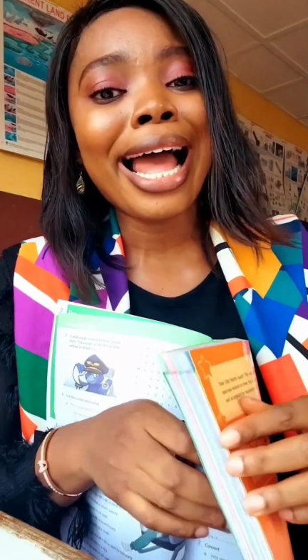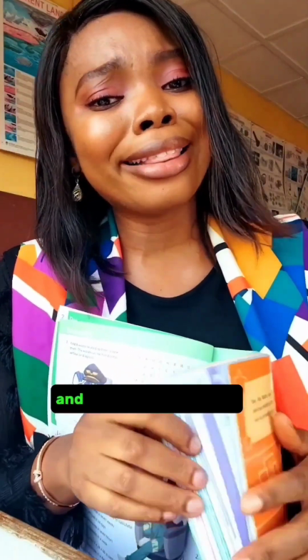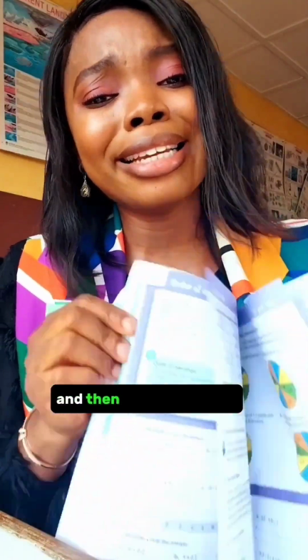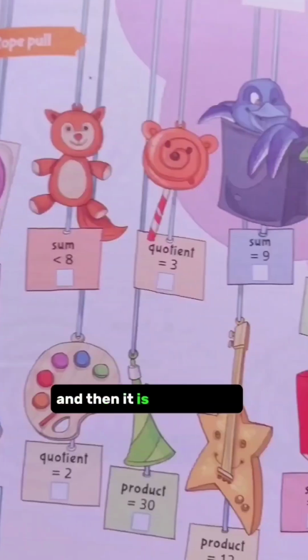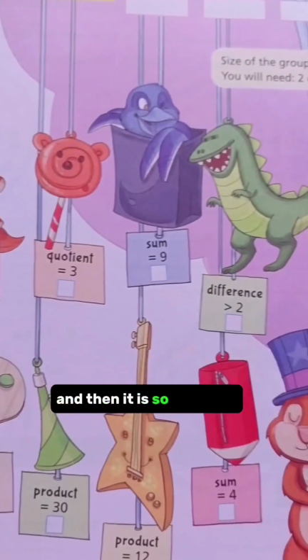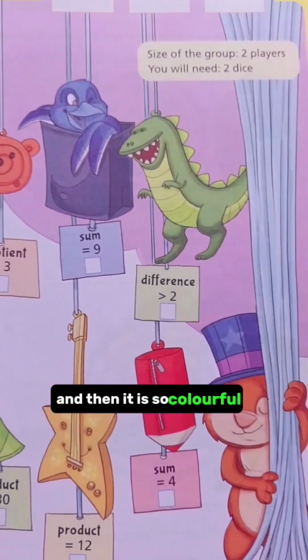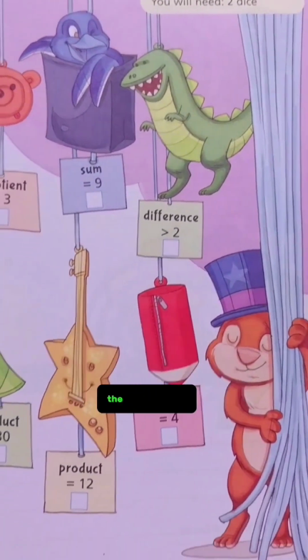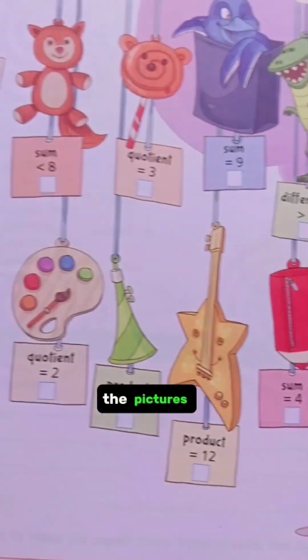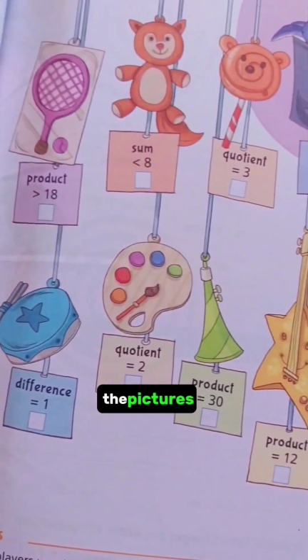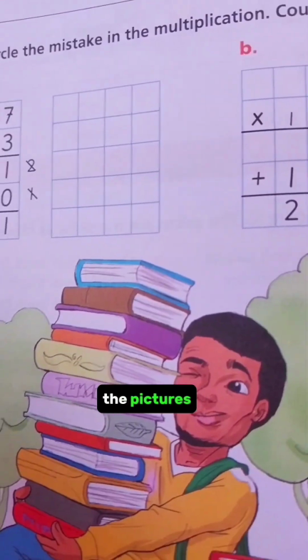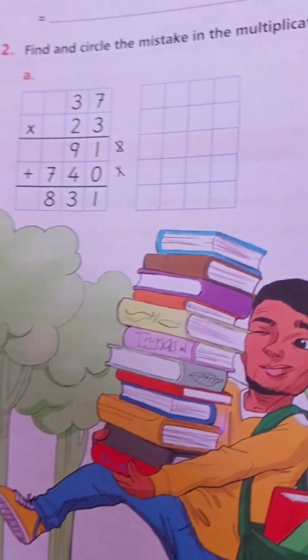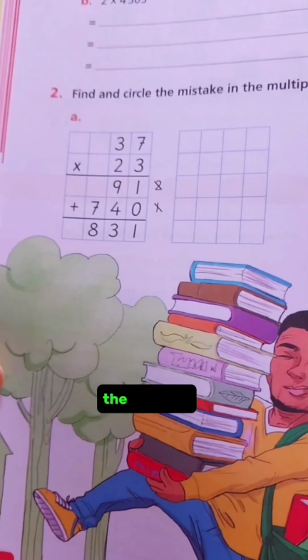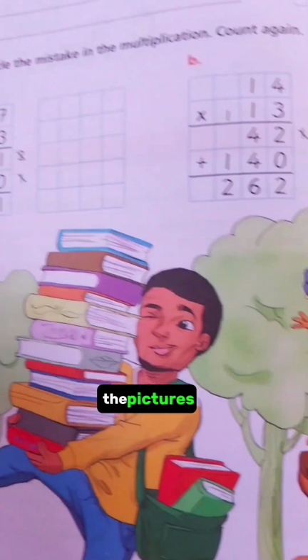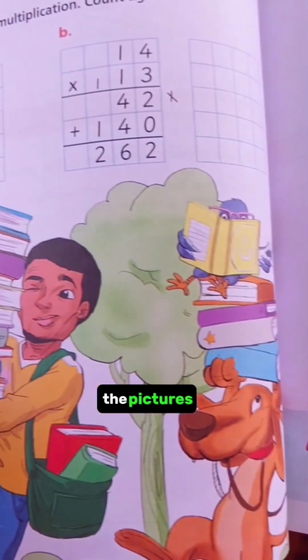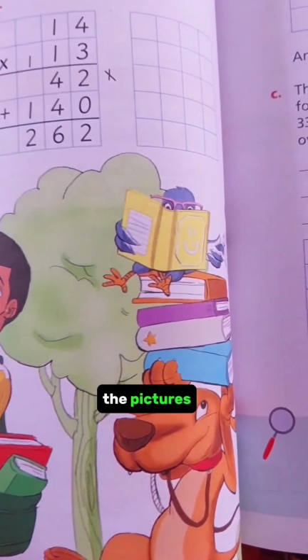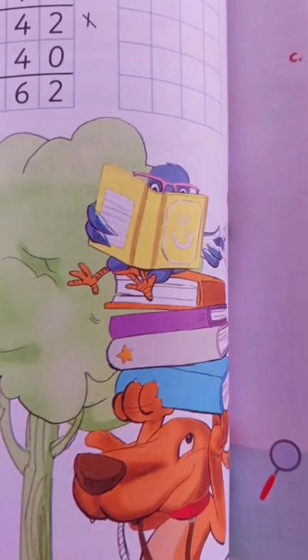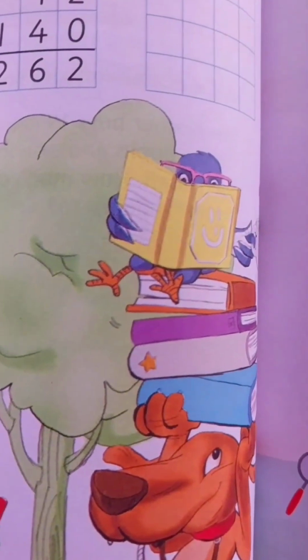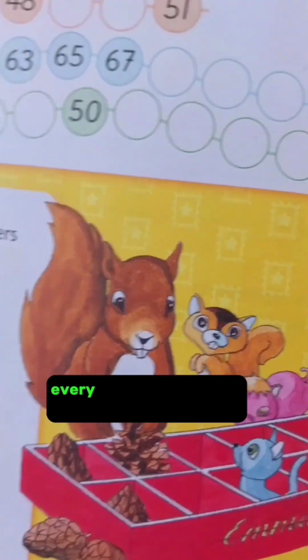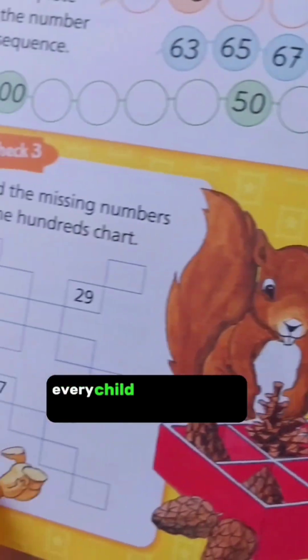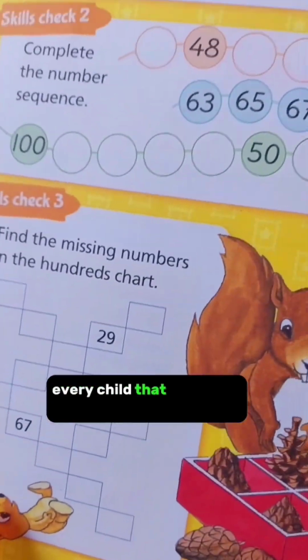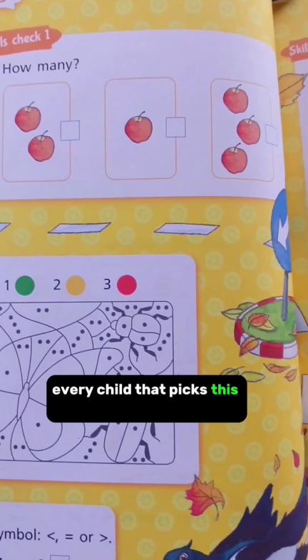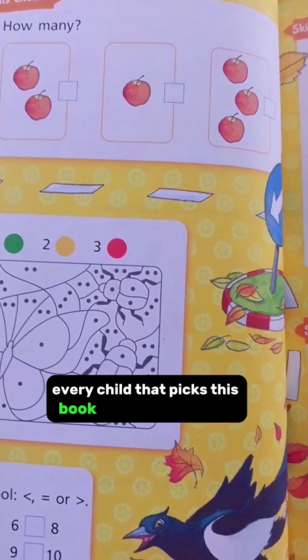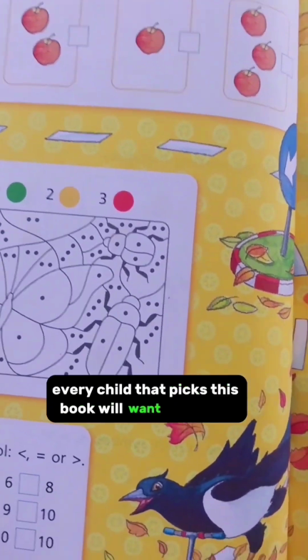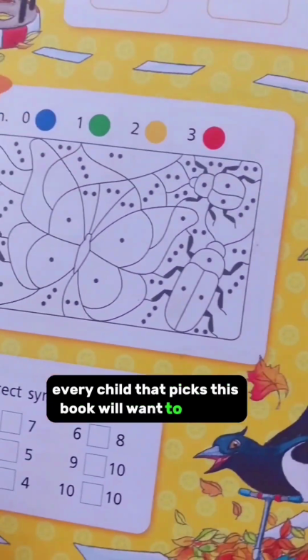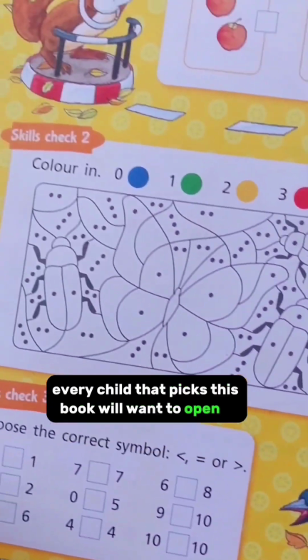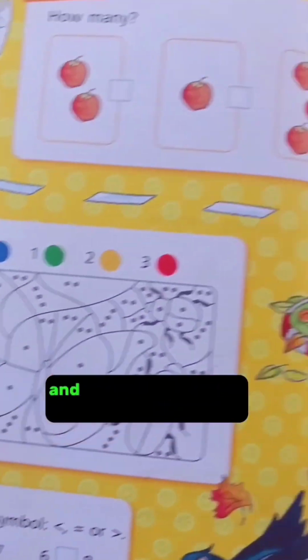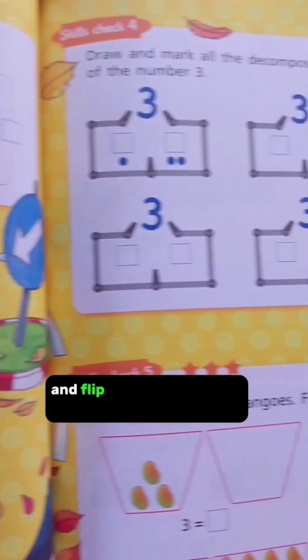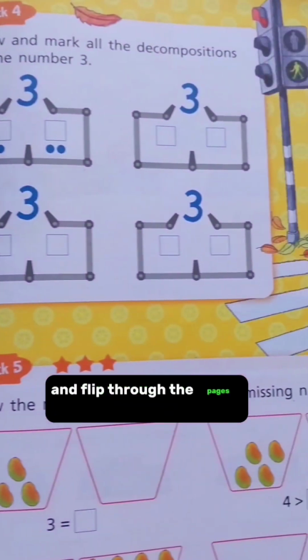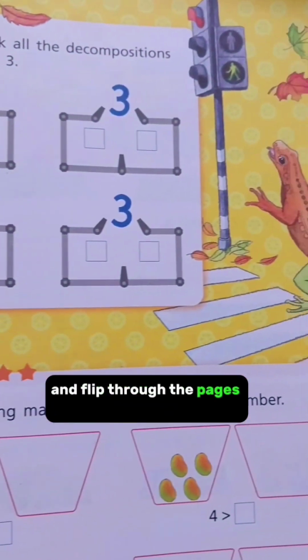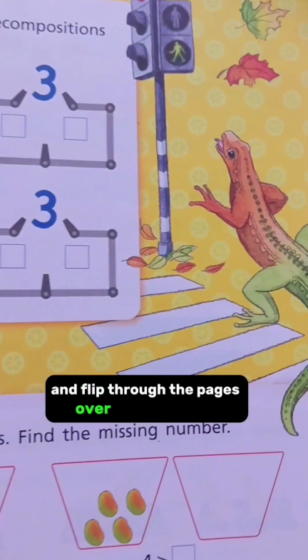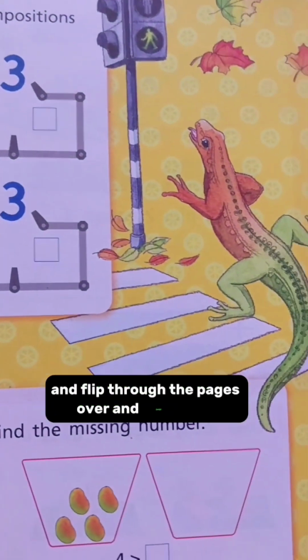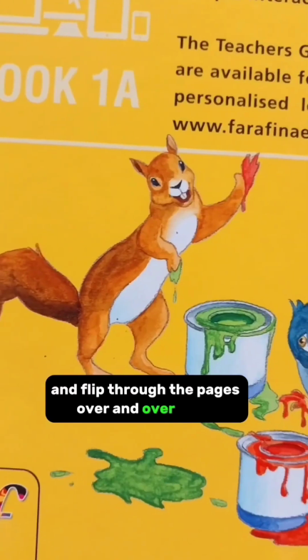And then it is so colourful — the pictures! Every child that picks this book will want to open it and flip through the pages over and over again.